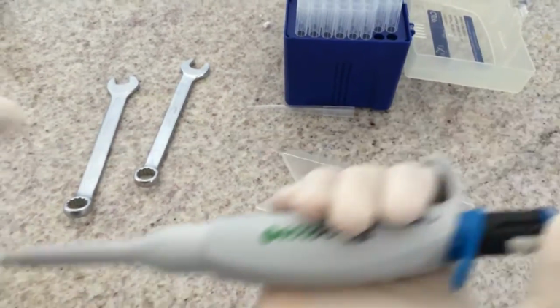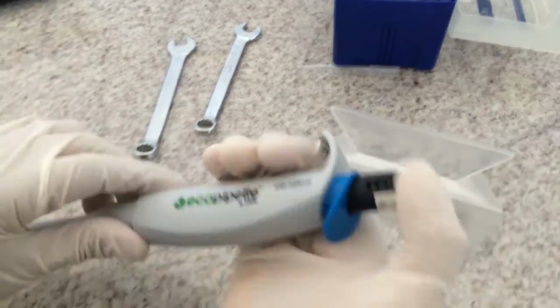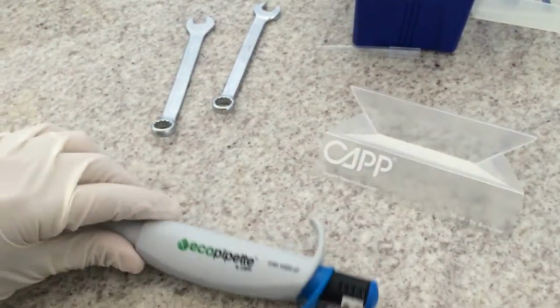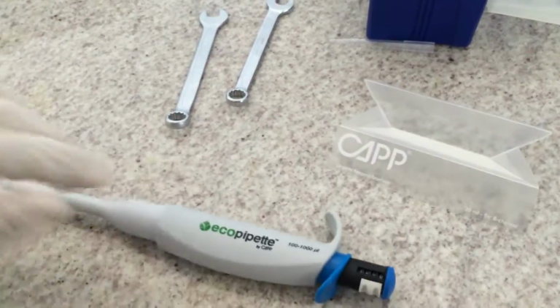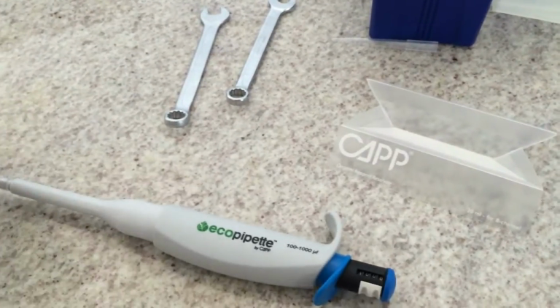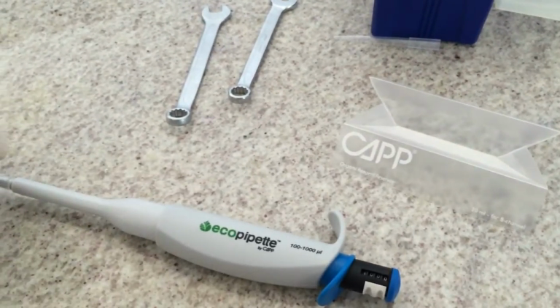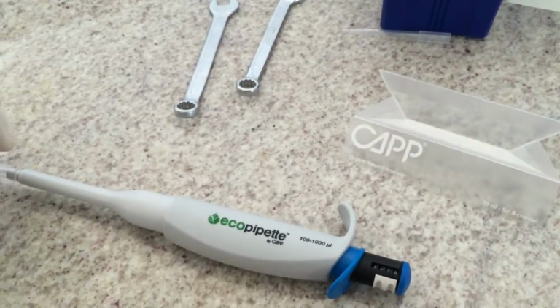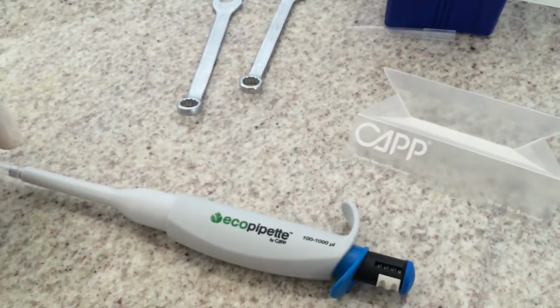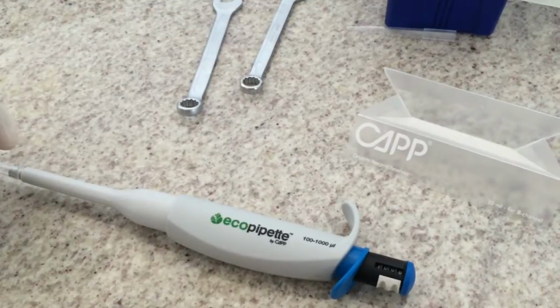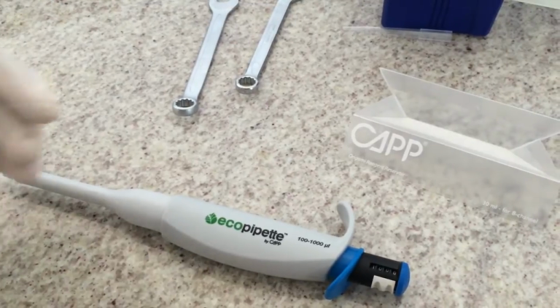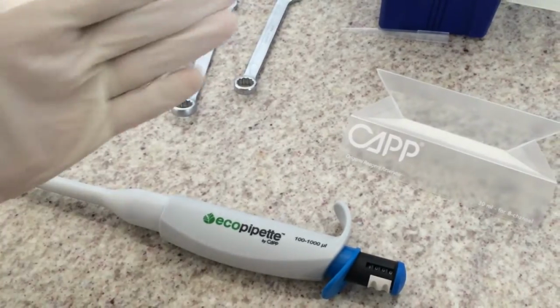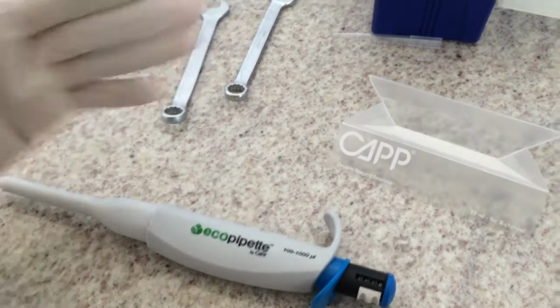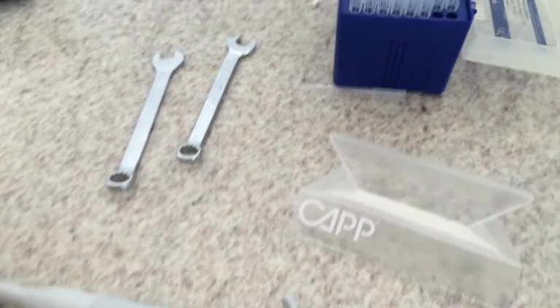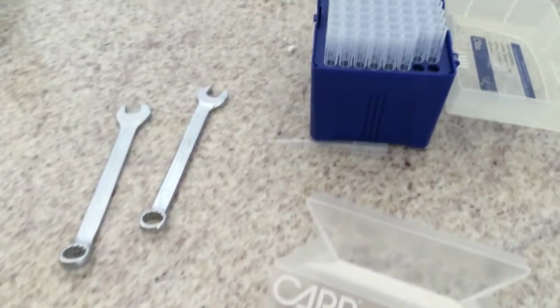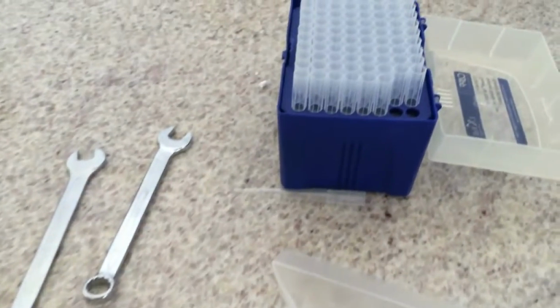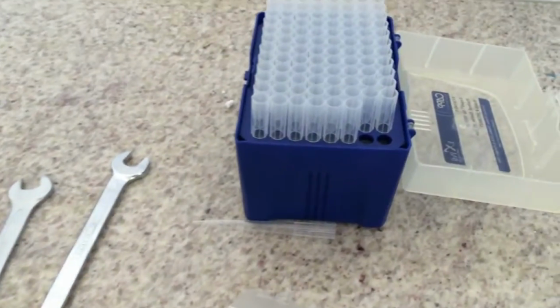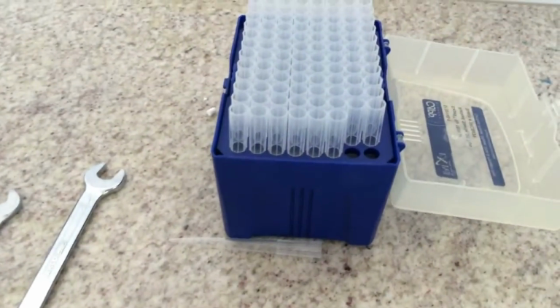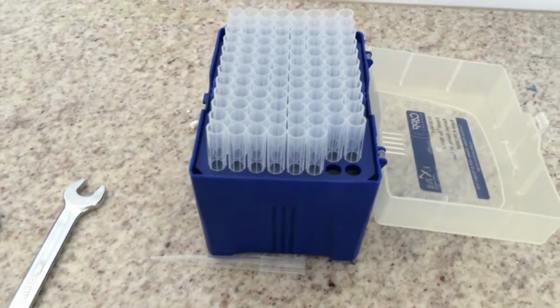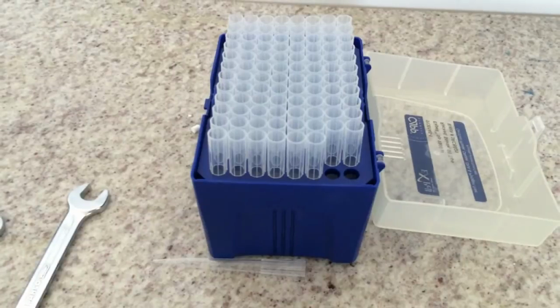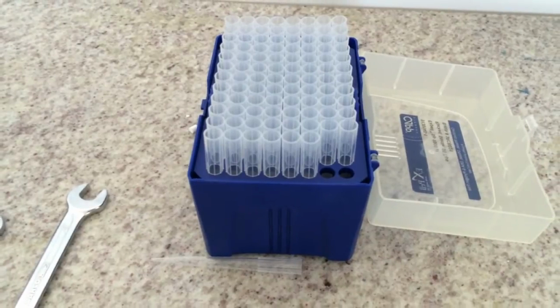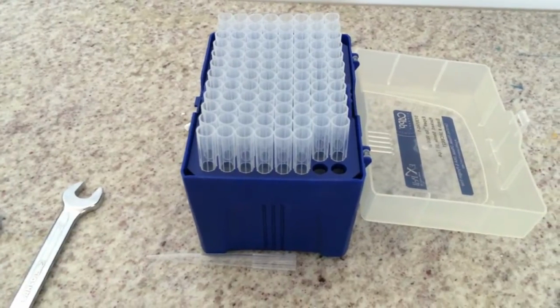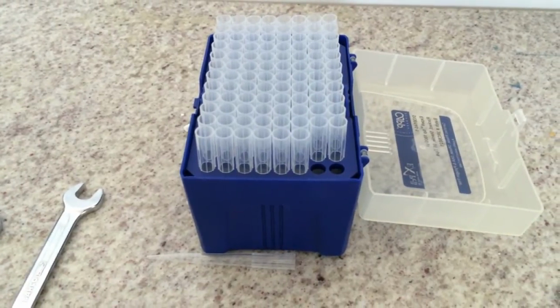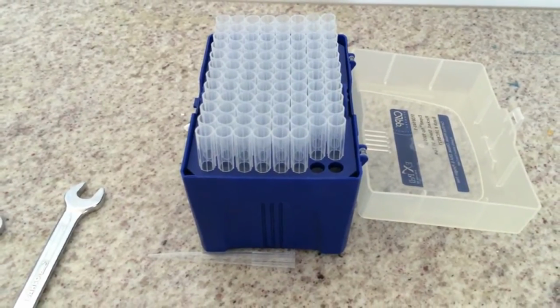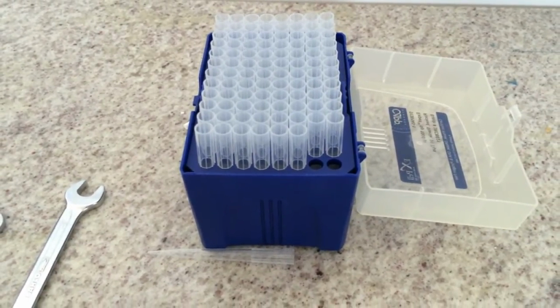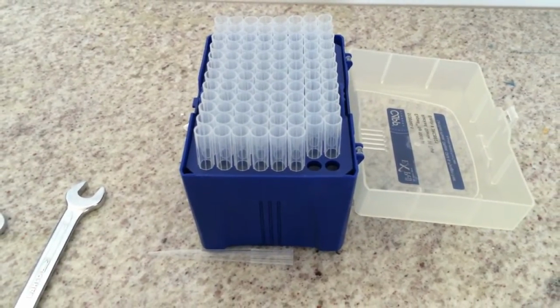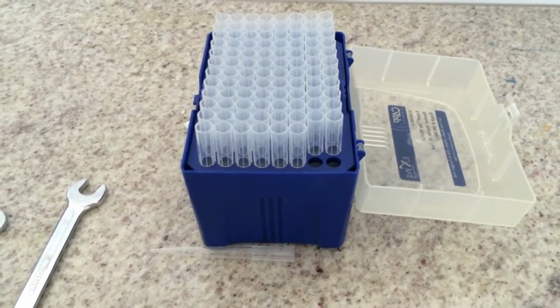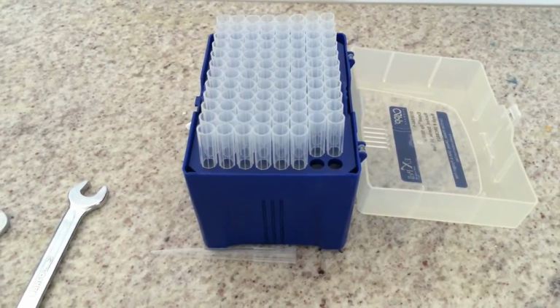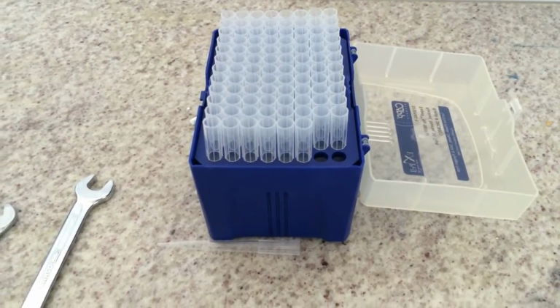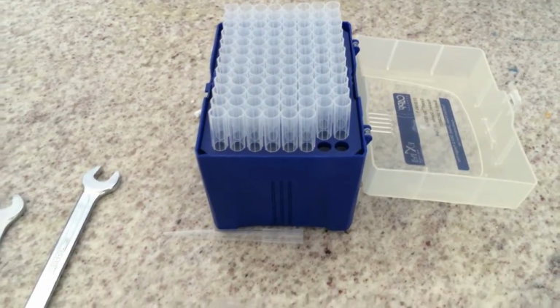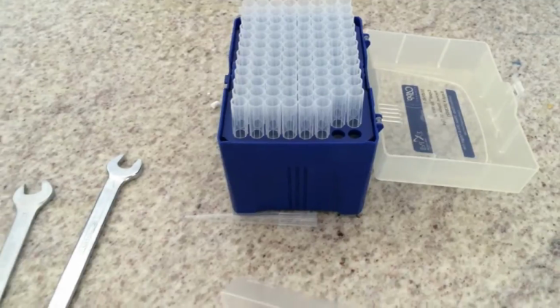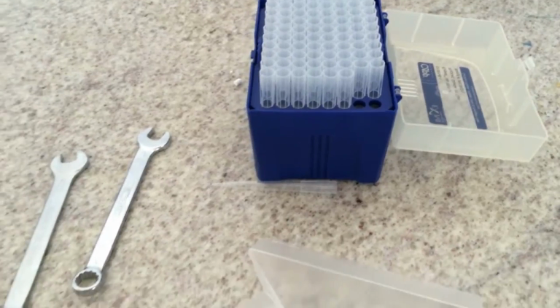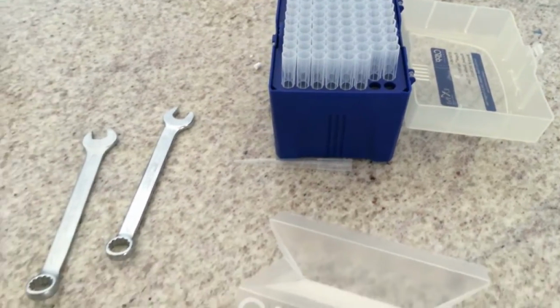If the pipette is leaking or not aspirating any liquid, you must be sure that the problem is on the pipette and not in the pipette tip being used. Test it with Kappa Expel tips. If the problem continues, you may conclude that one of the sealing areas might be worn.